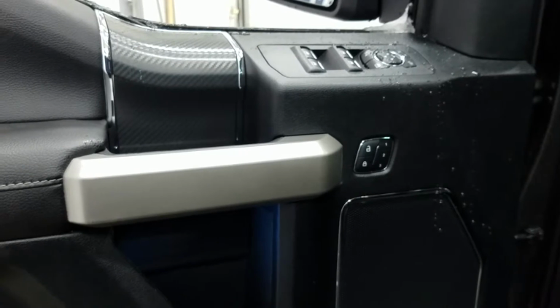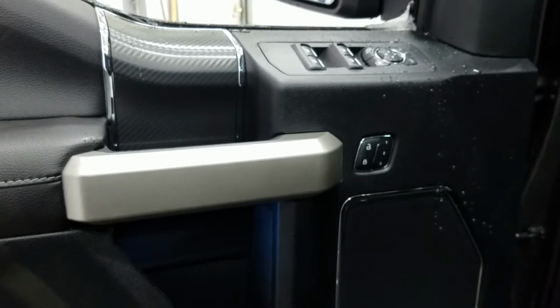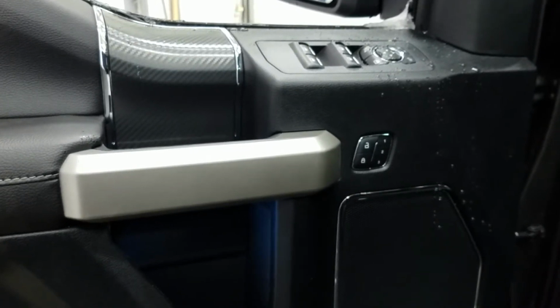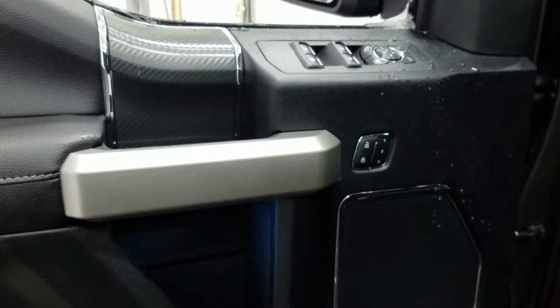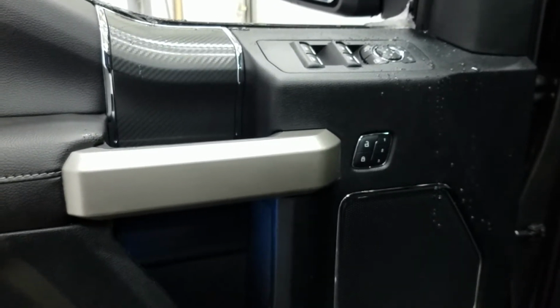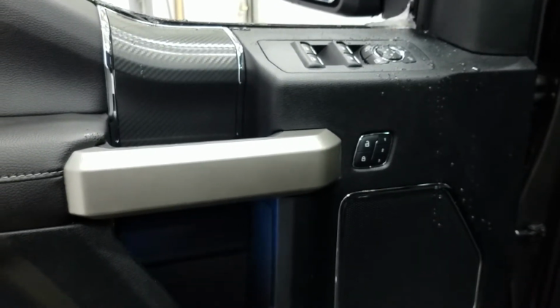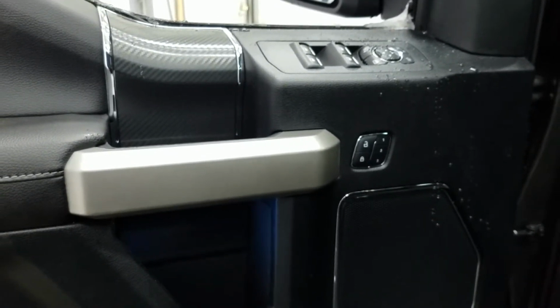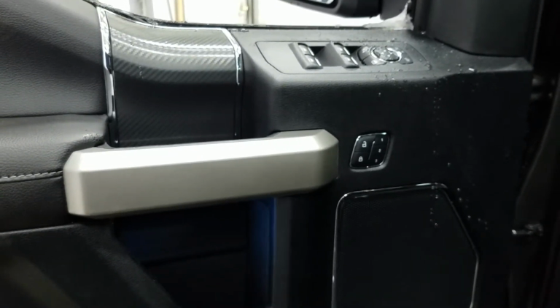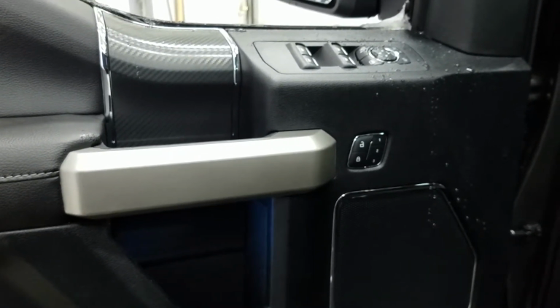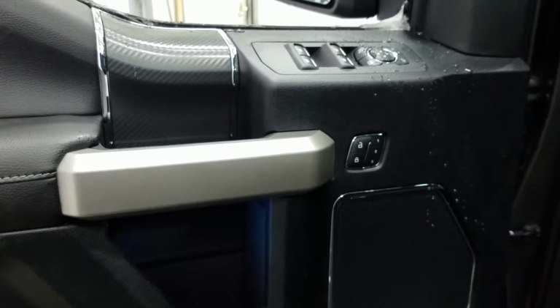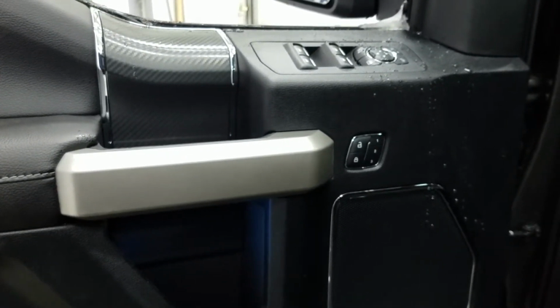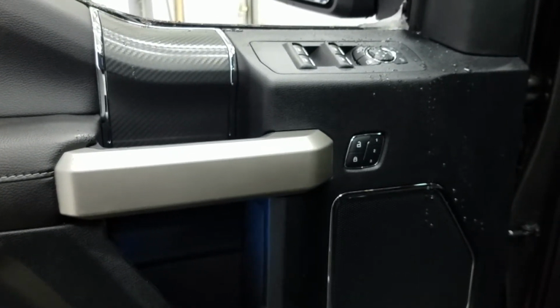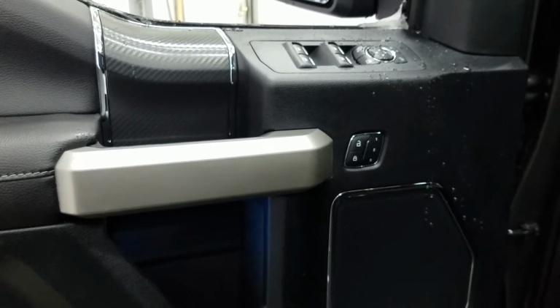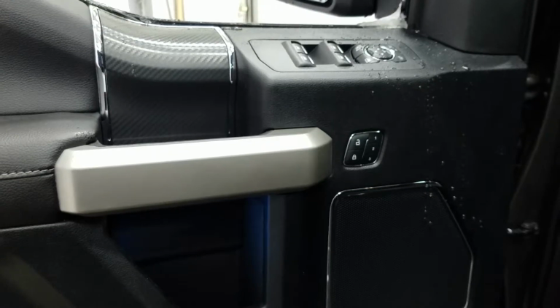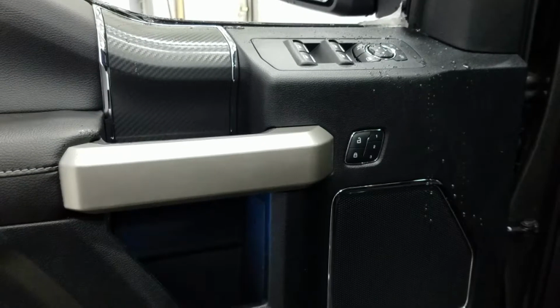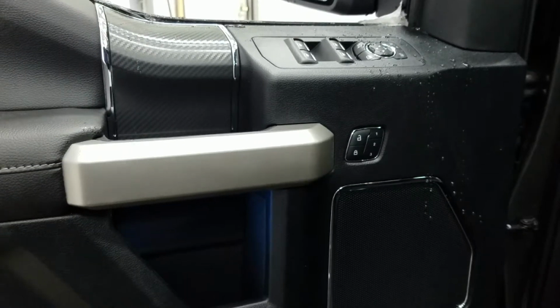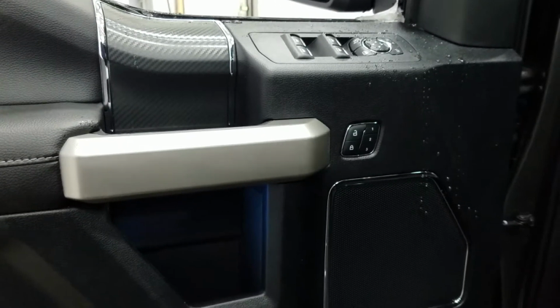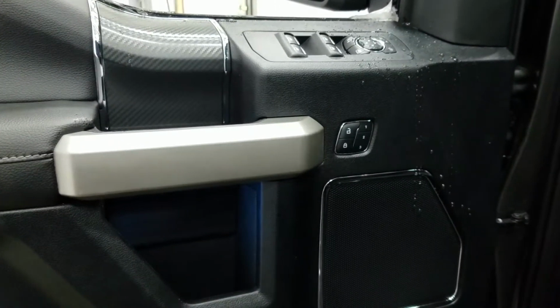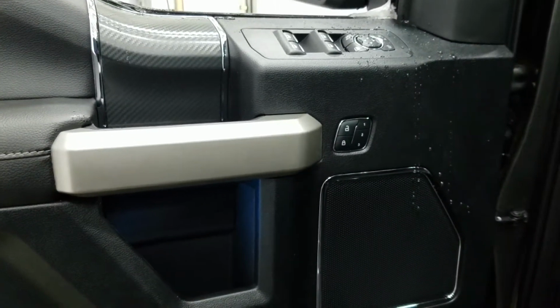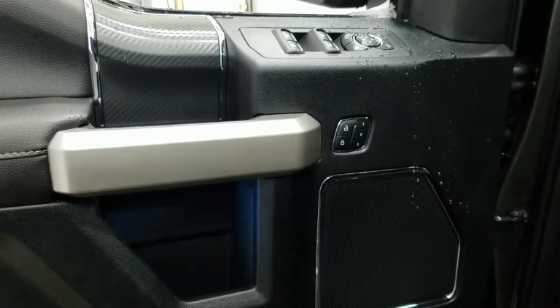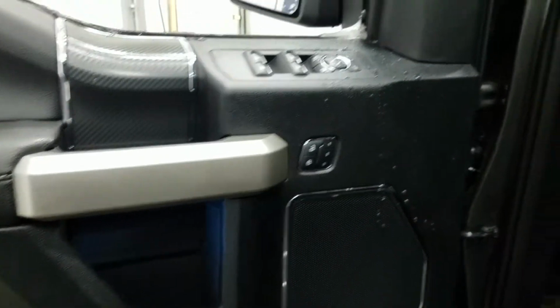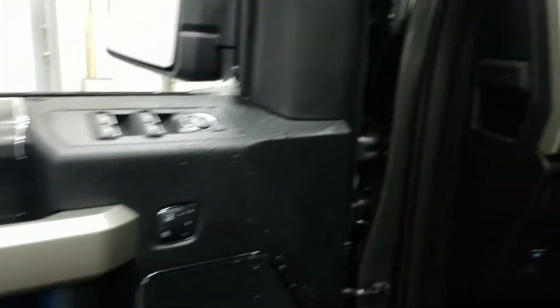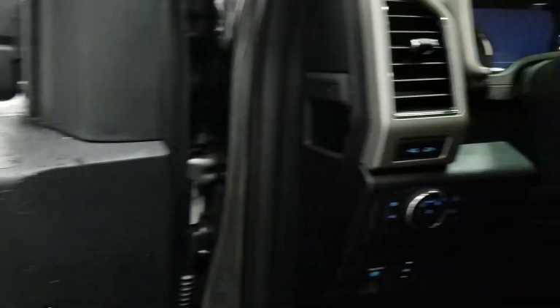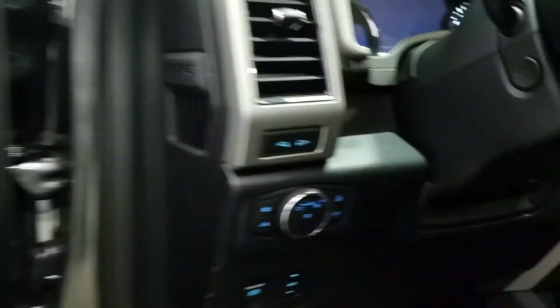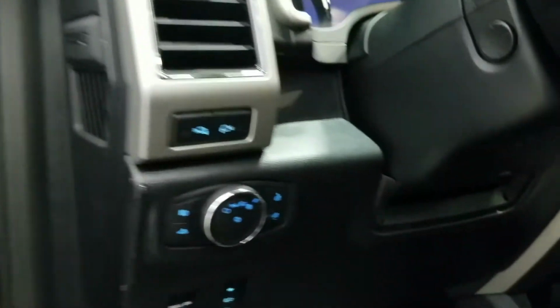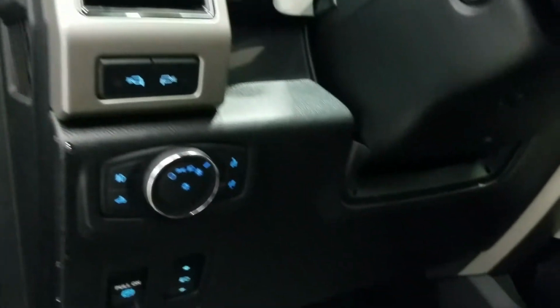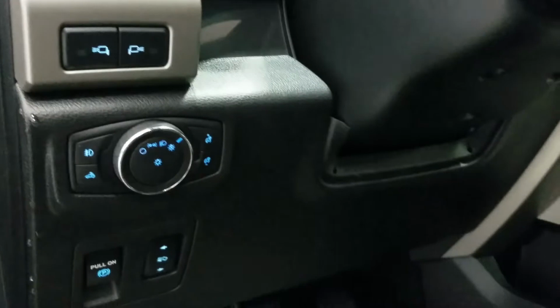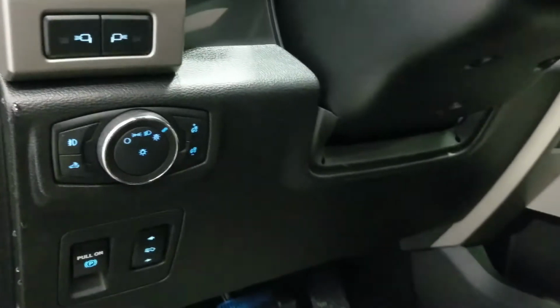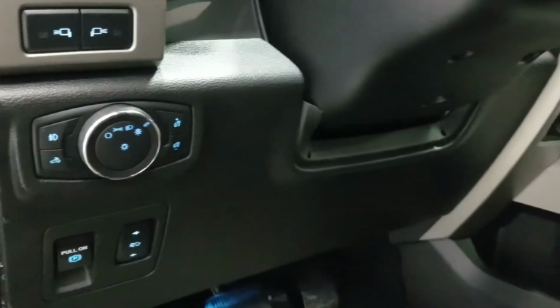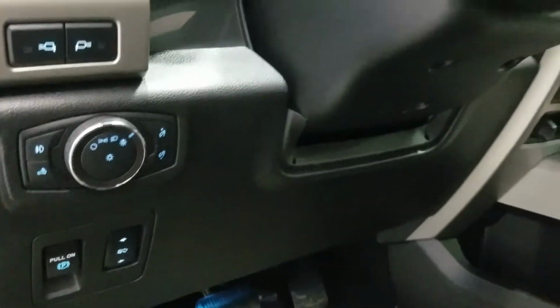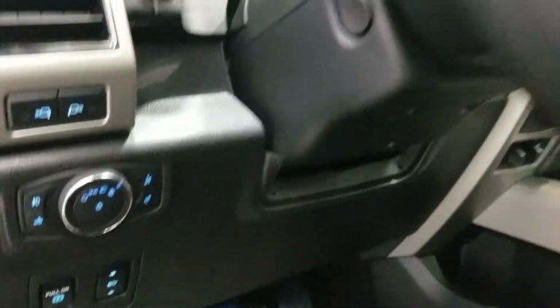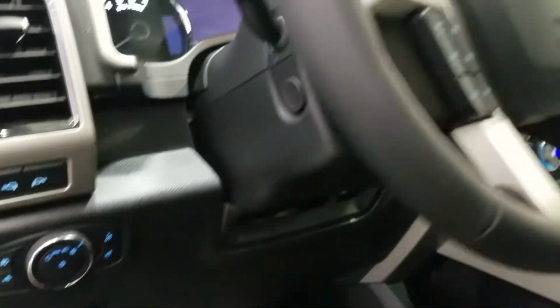We have a black interior with a carbon fiber accent. Standard options include power windows, power locks, and power mirrors, memory seating, door speakers, and door storage. We have ambient lighting, automatic headlamps, power adjustable brake pedals, and an electronic parking brake.